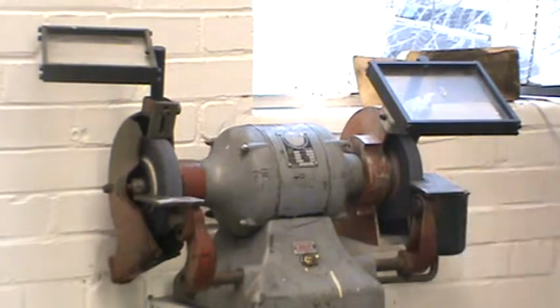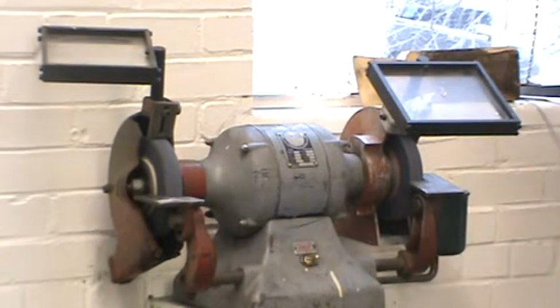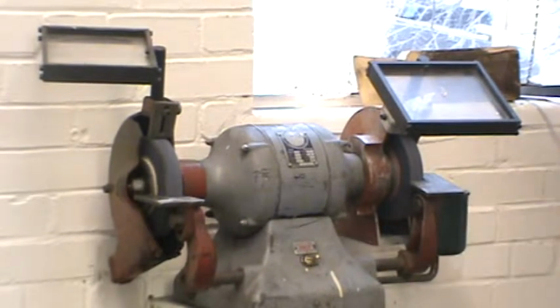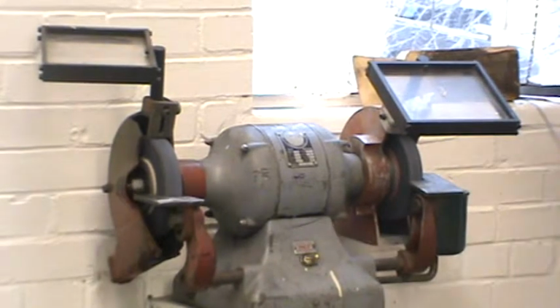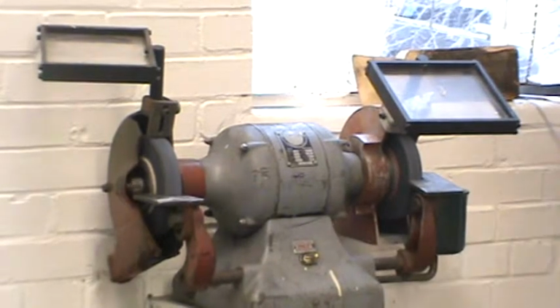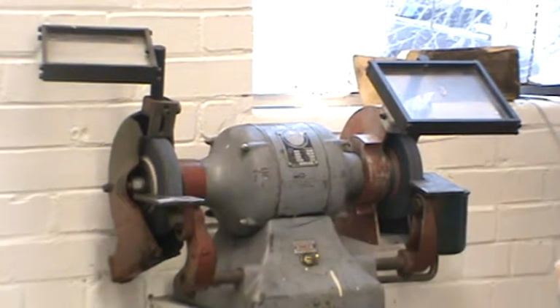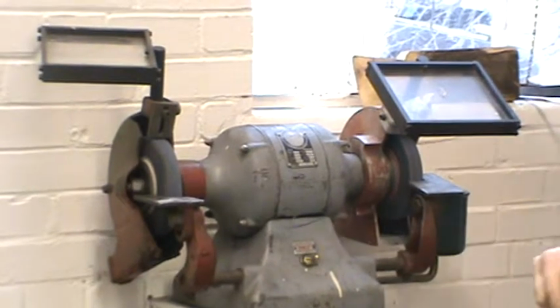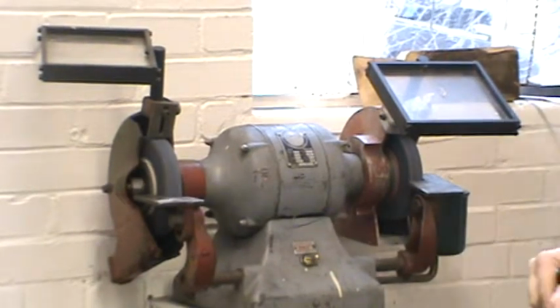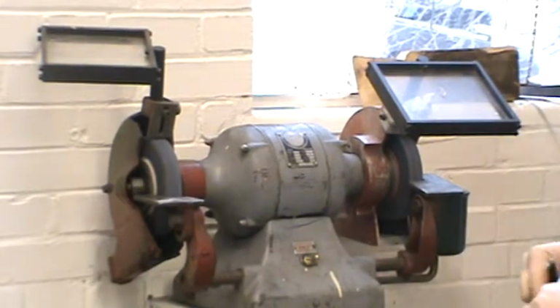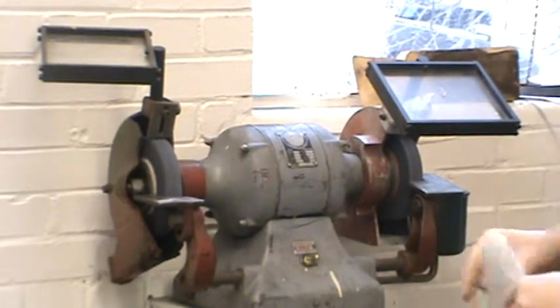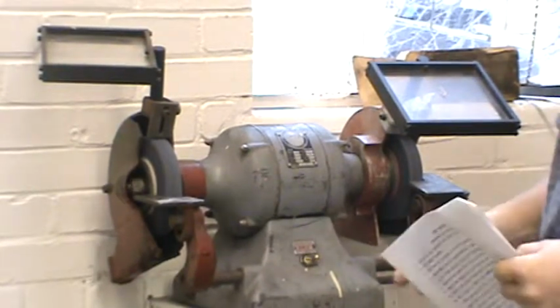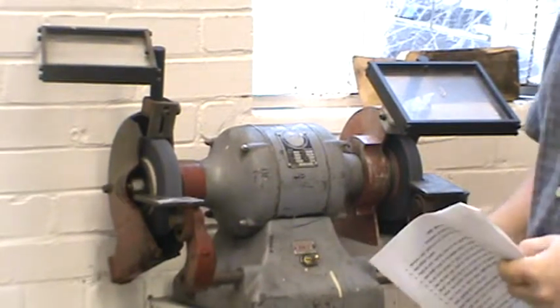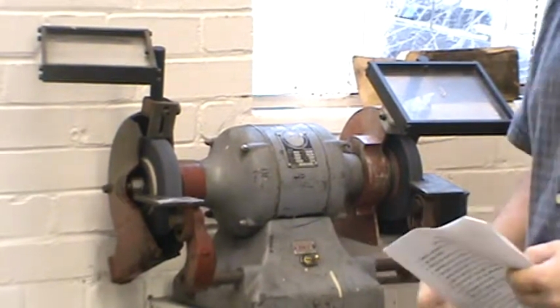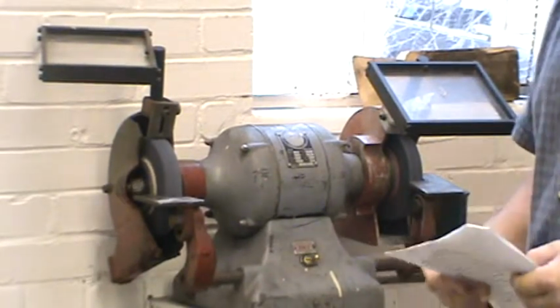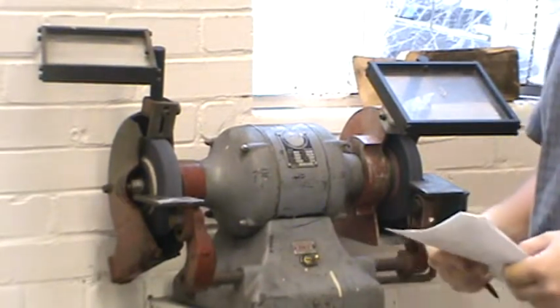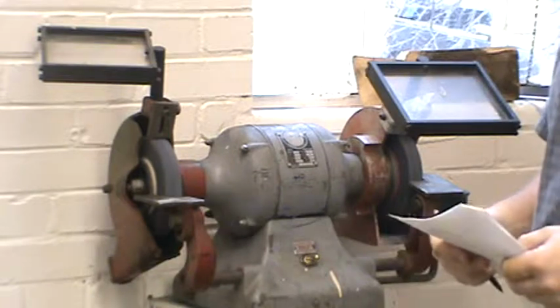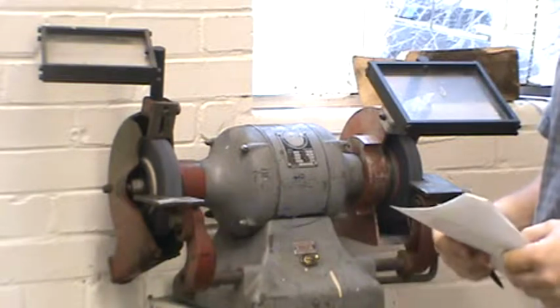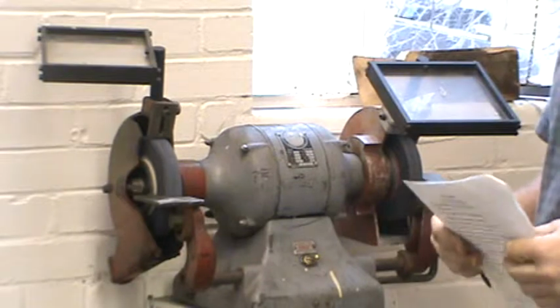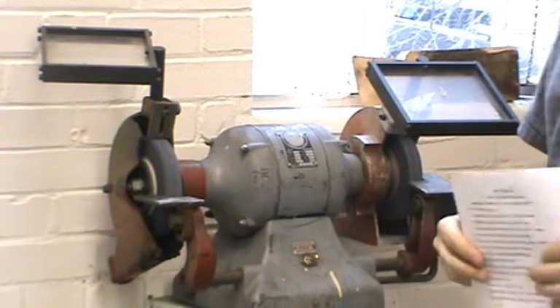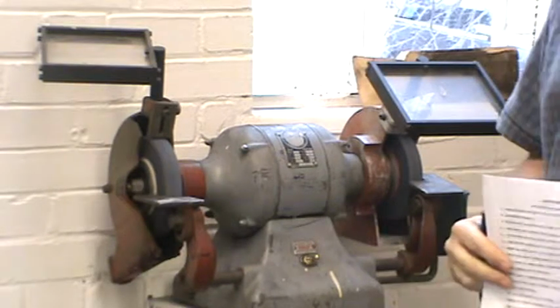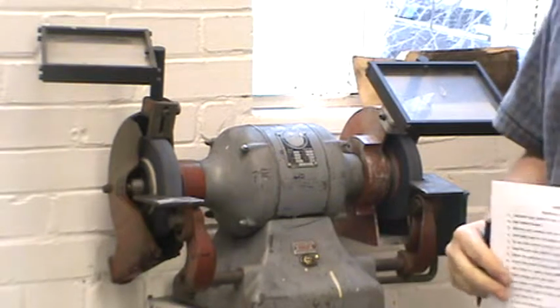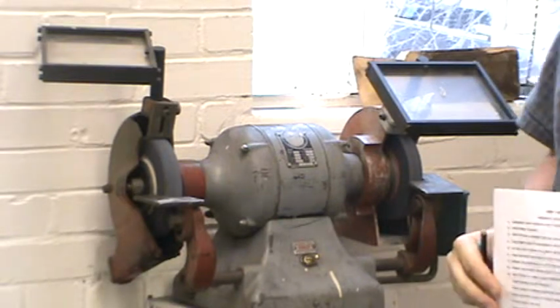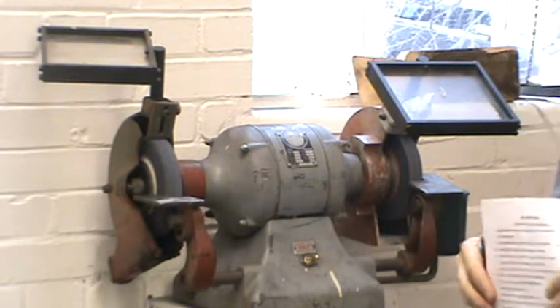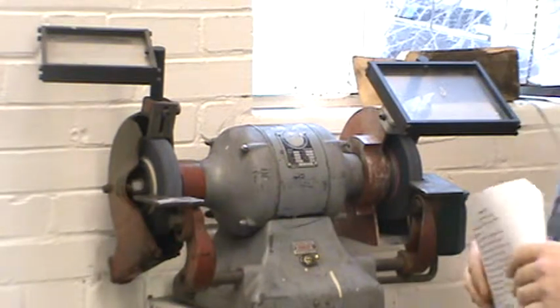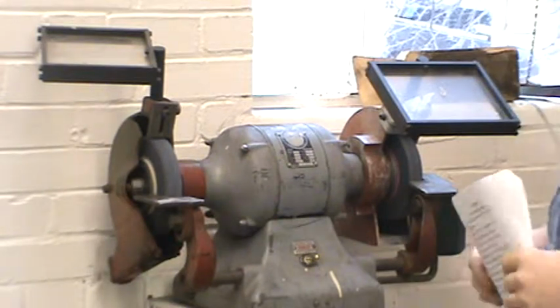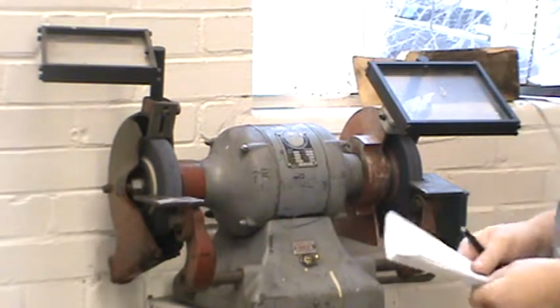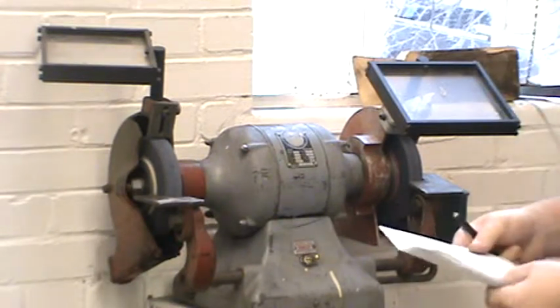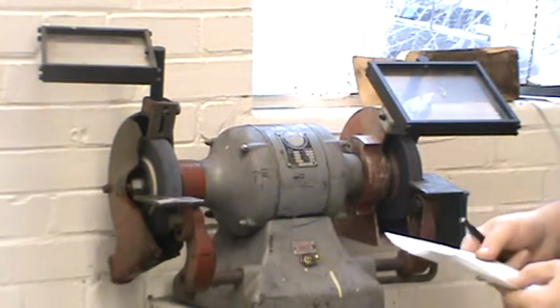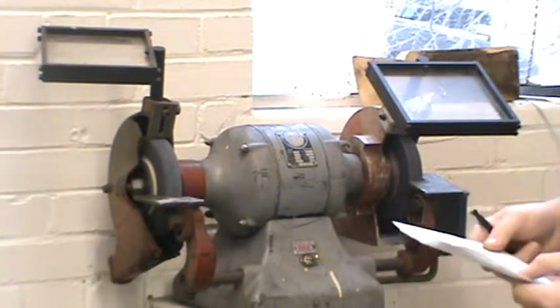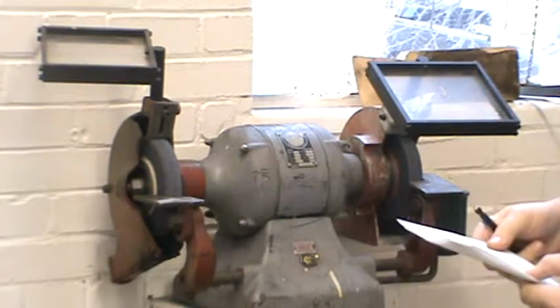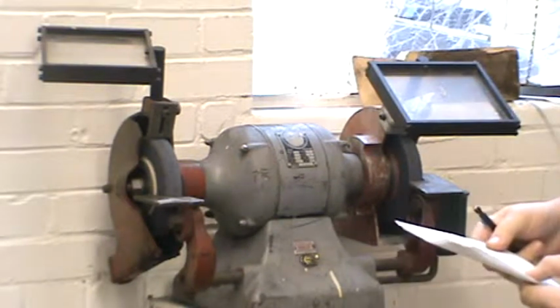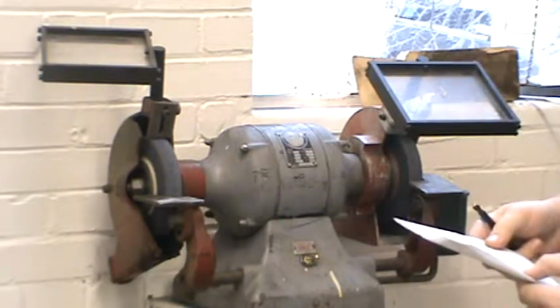Any time you're using the grinder, you want to make sure you roll up your sleeves, tuck in loose clothing, remove any rings or watches, and stay clear of the wheel.